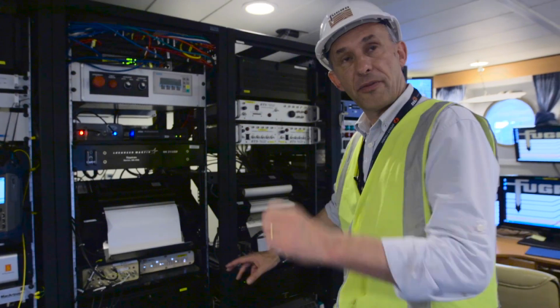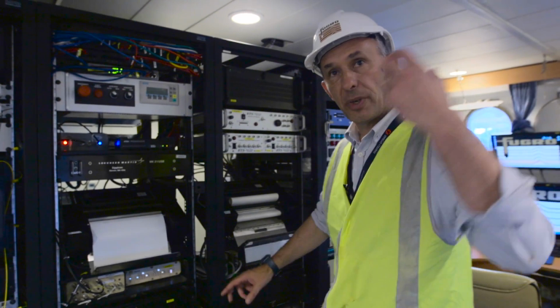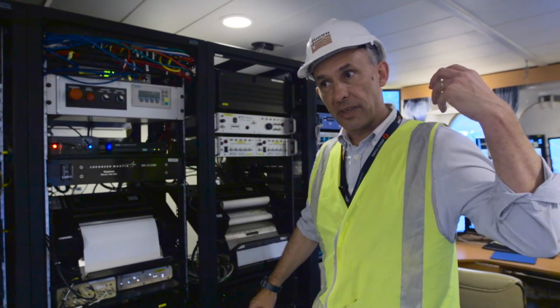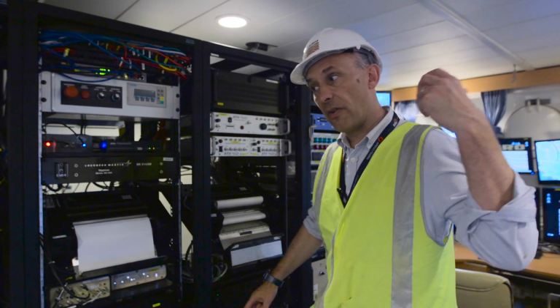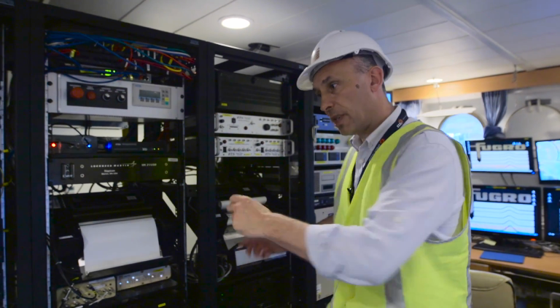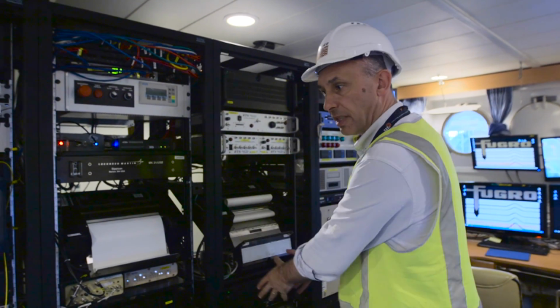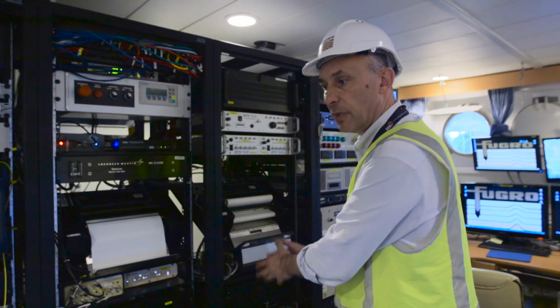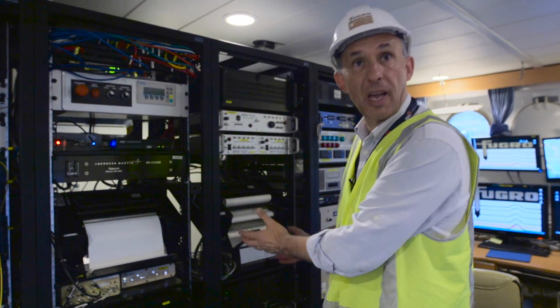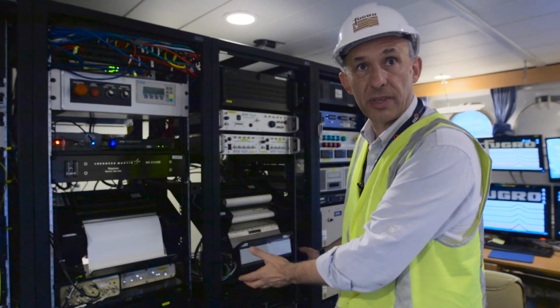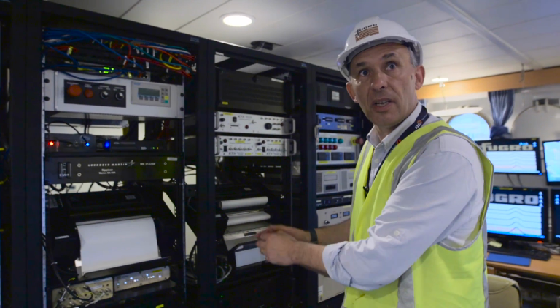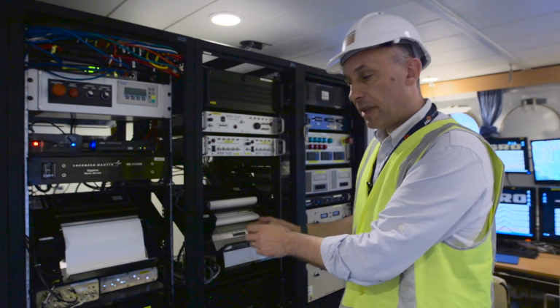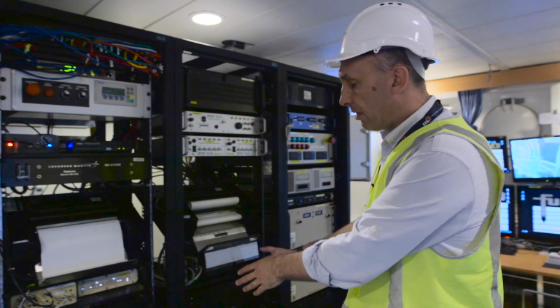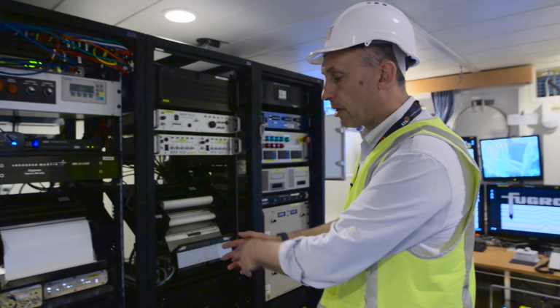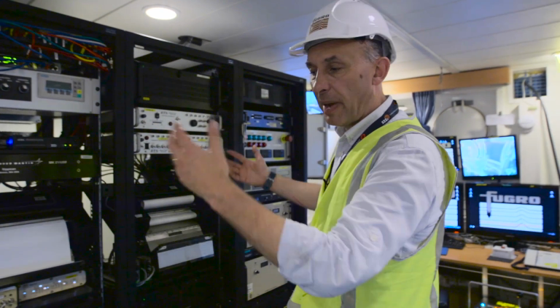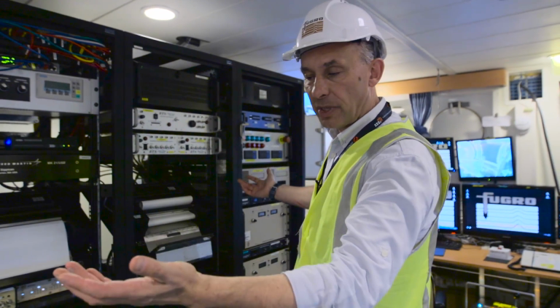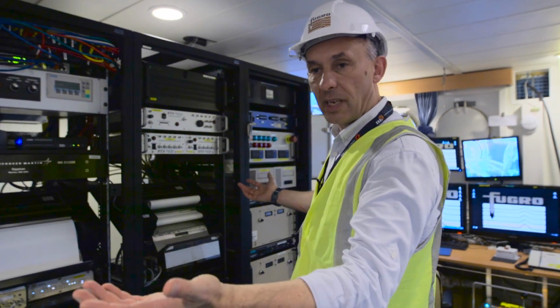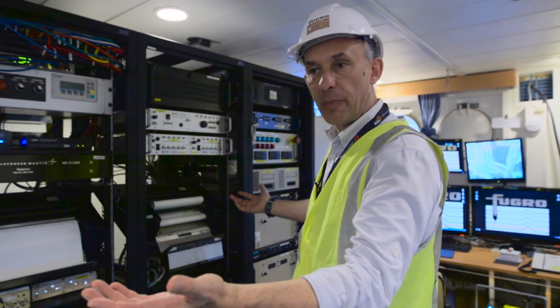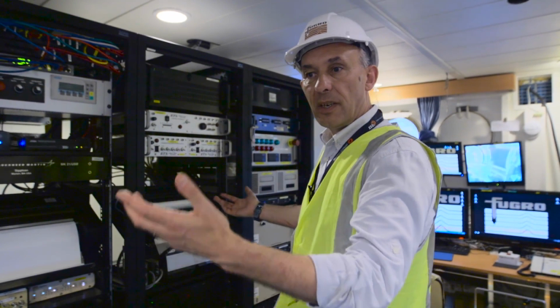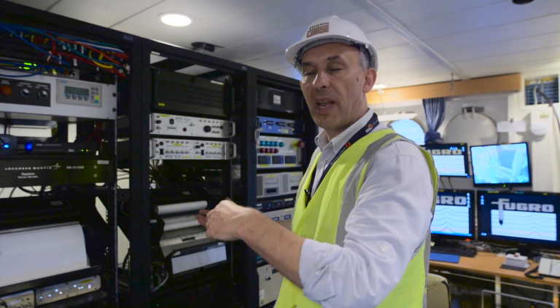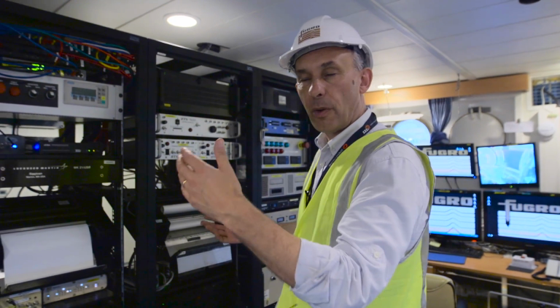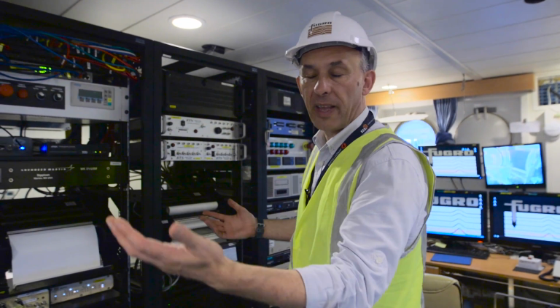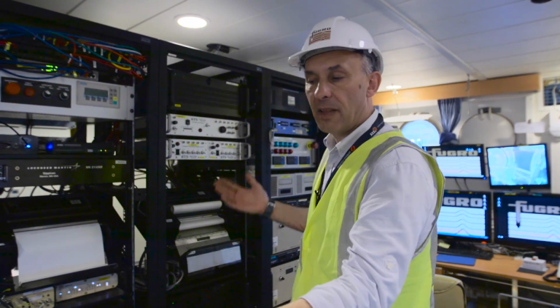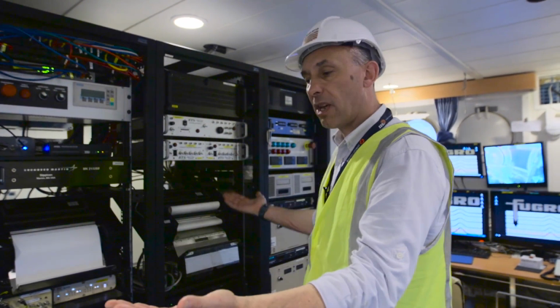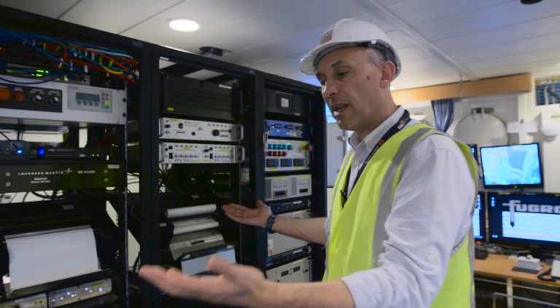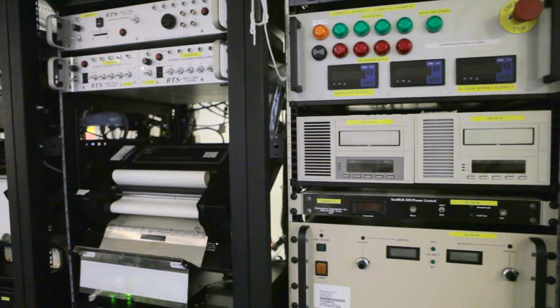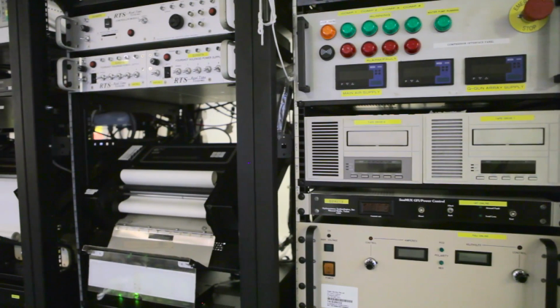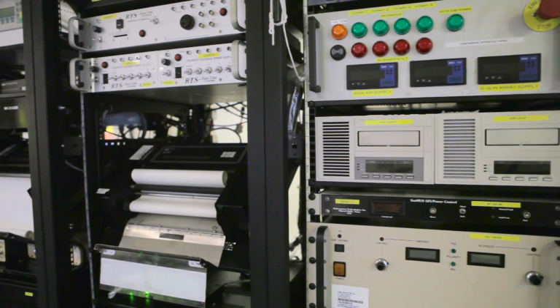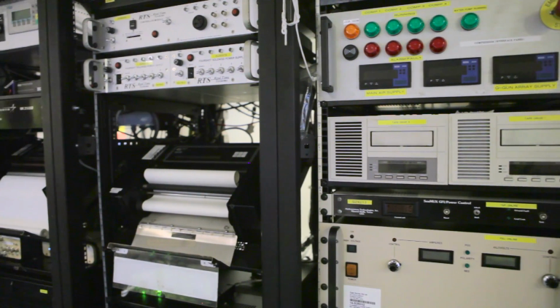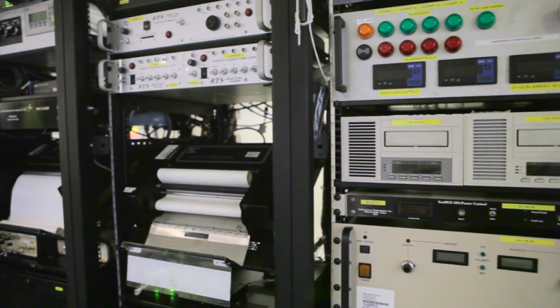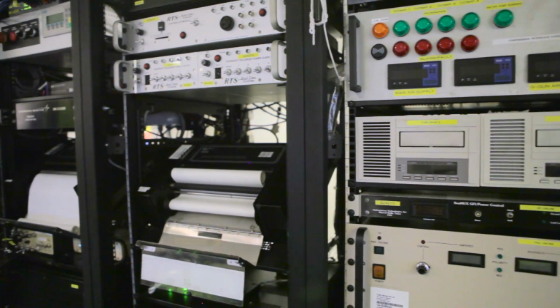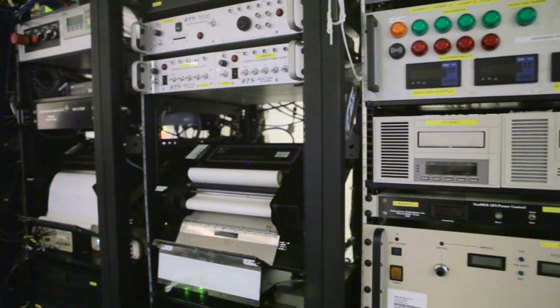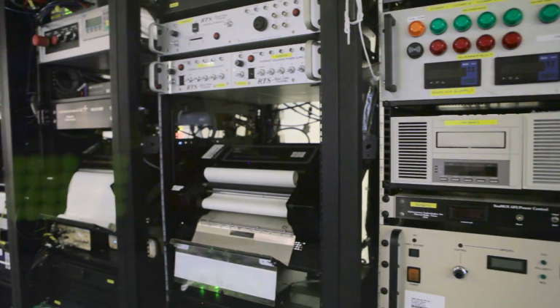The first thing we do when the data arrives is log it to disk, which means we can't lose it. The data is then automatically backed up onto a secondary copy, so we have what we call the A and B copy. We actually have full duplication of data in real time.